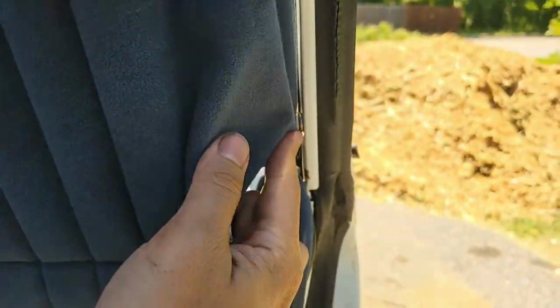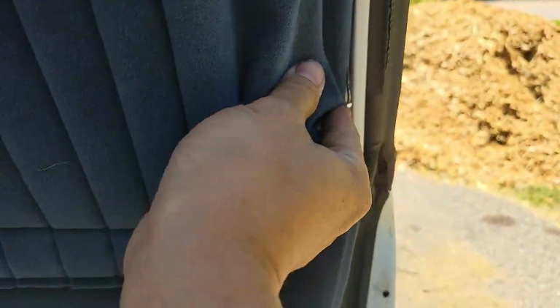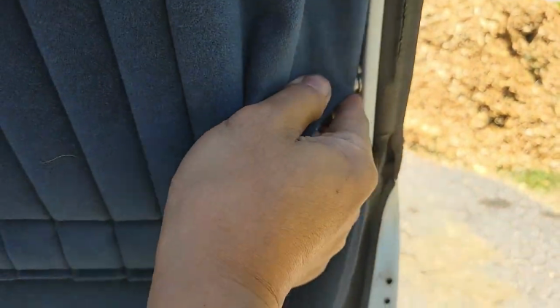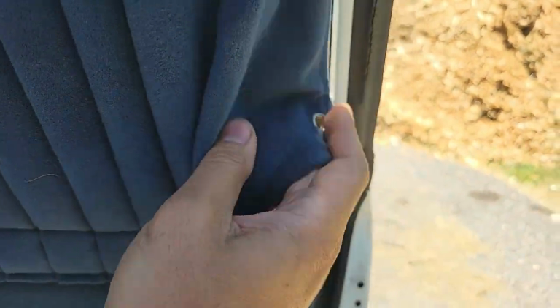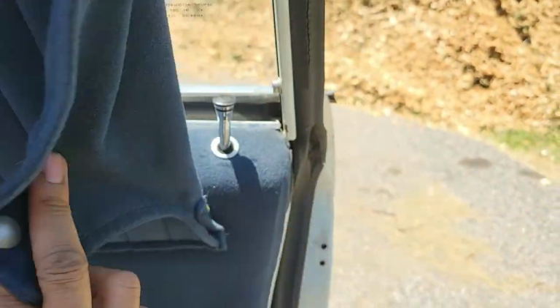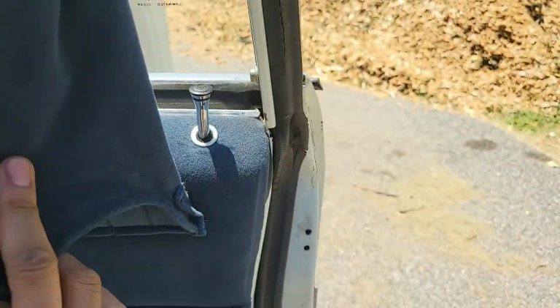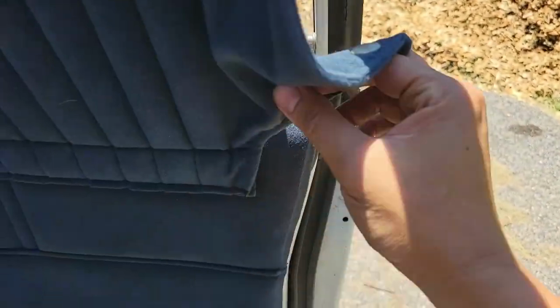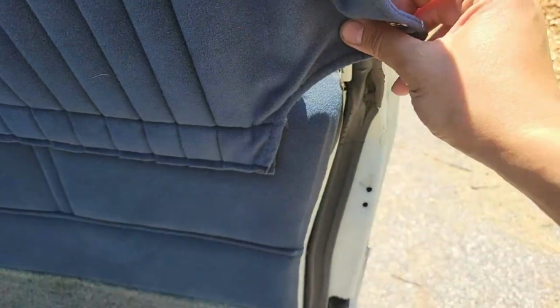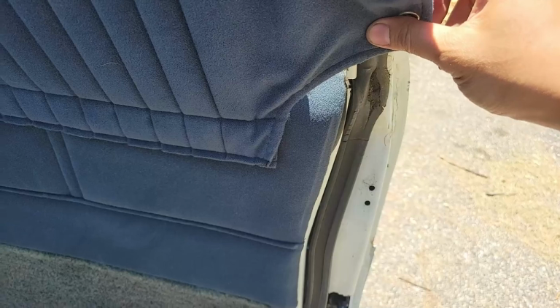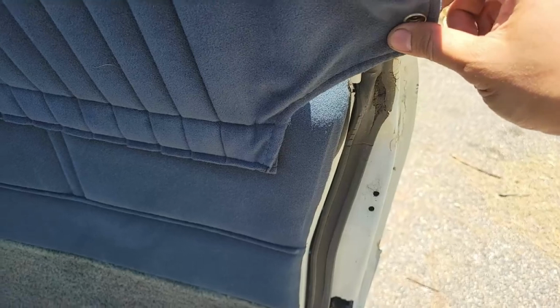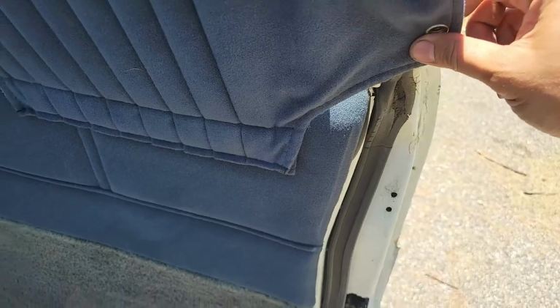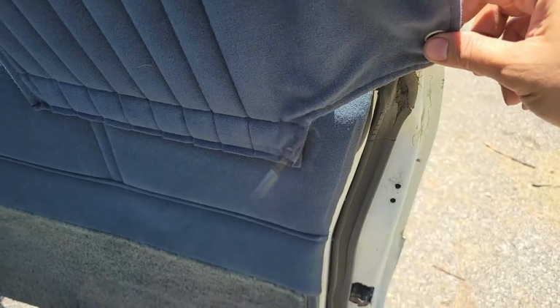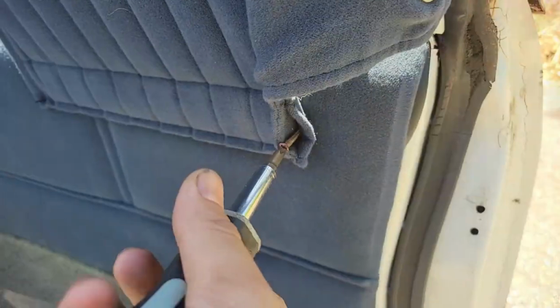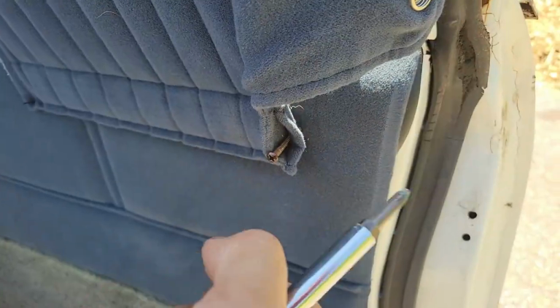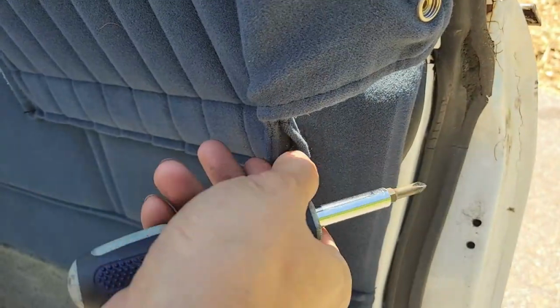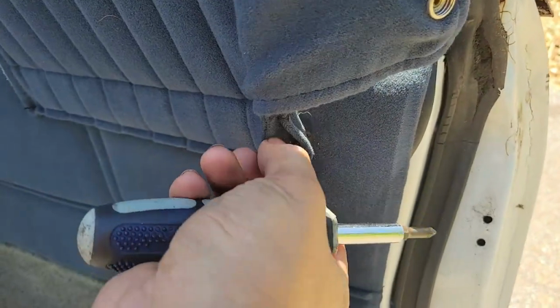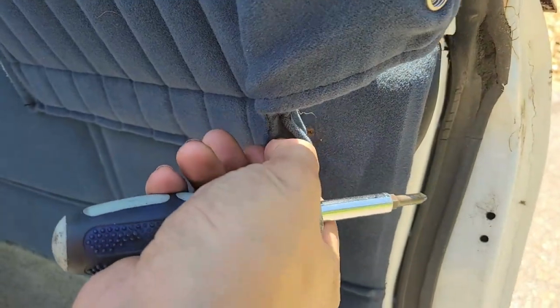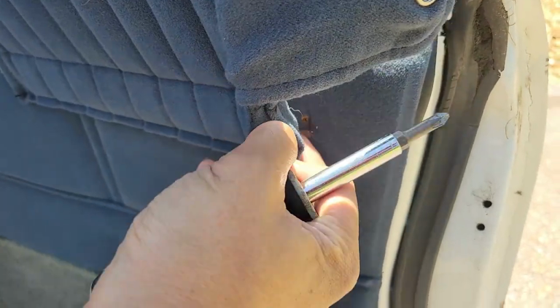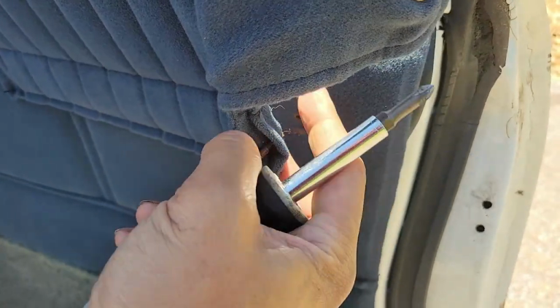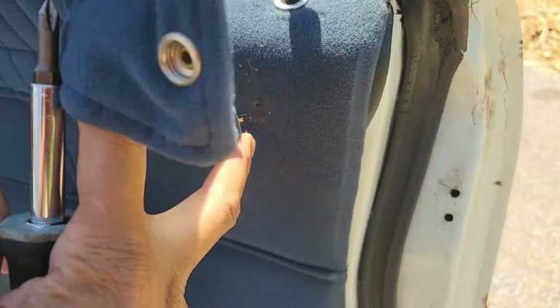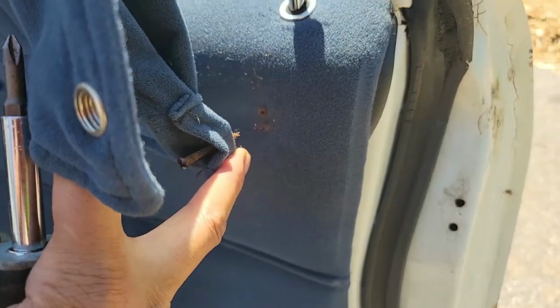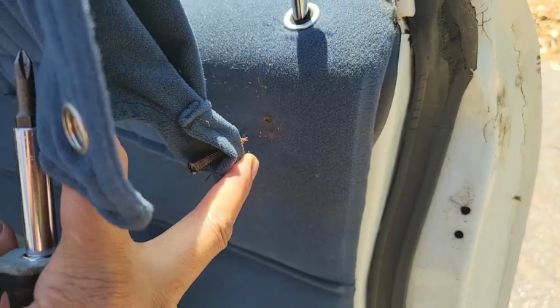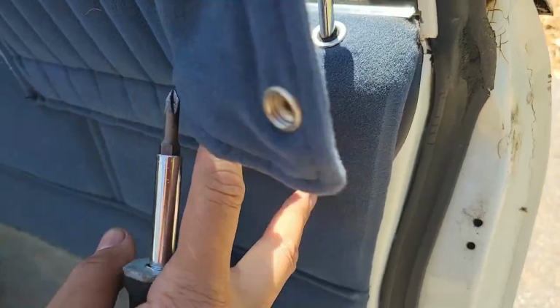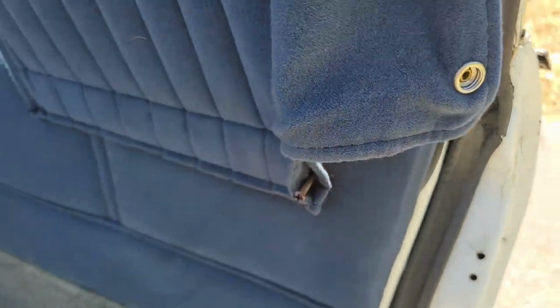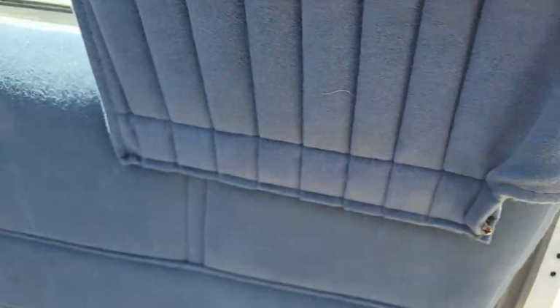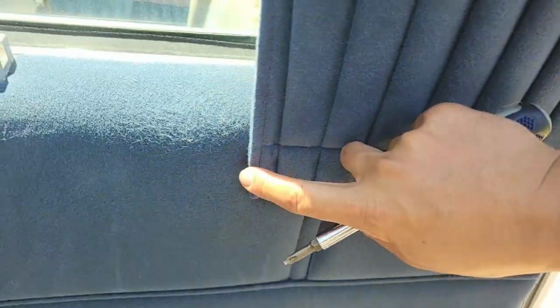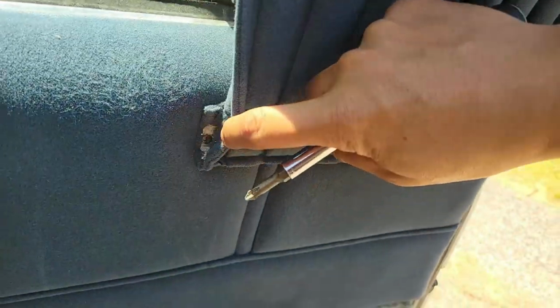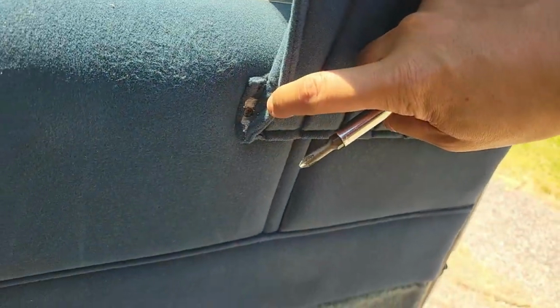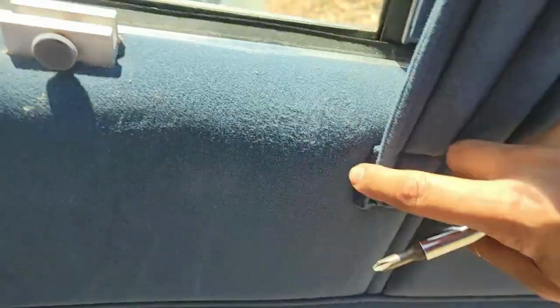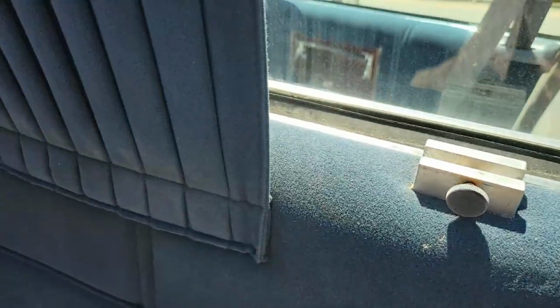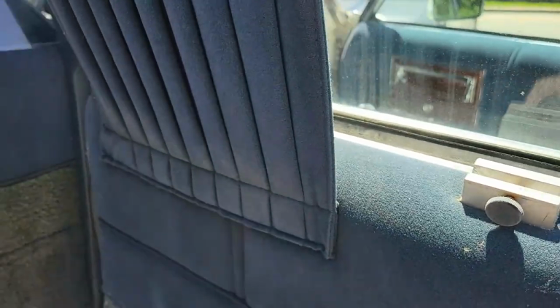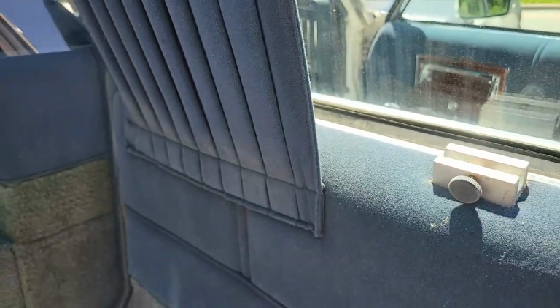Let's start by unbuttoning it from the side of the window frame, then I'll grab my Phillips head screwdriver. Now we can see the screw — it looks to be an inch and a quarter long.